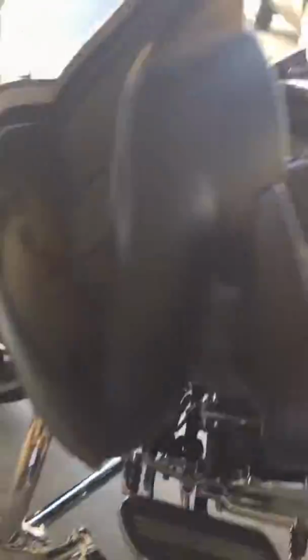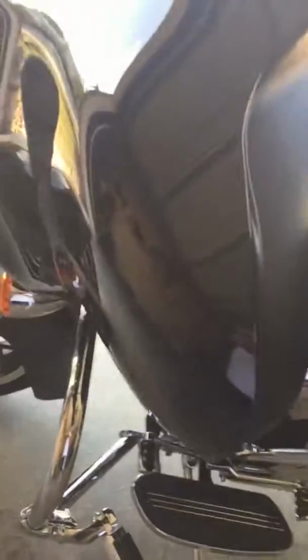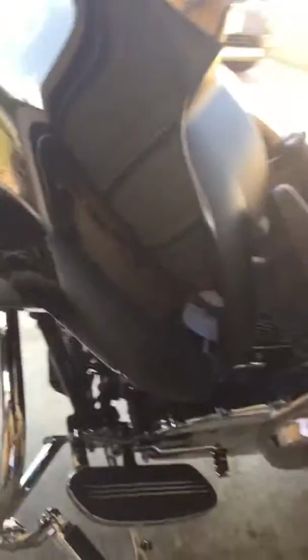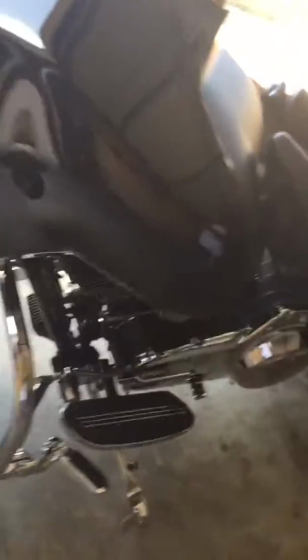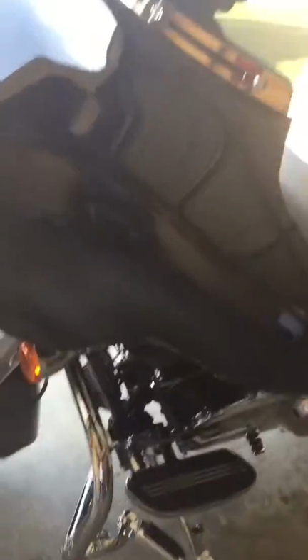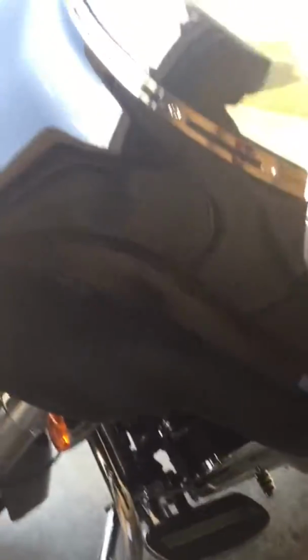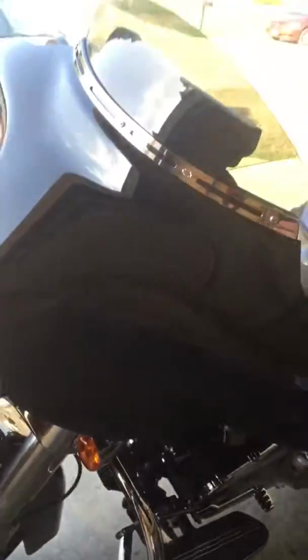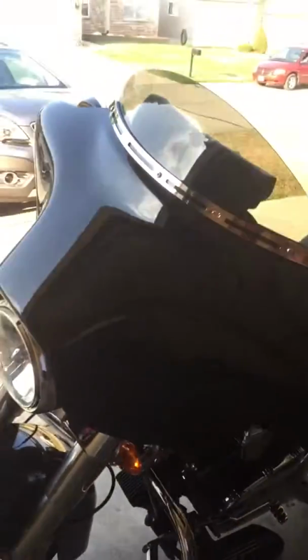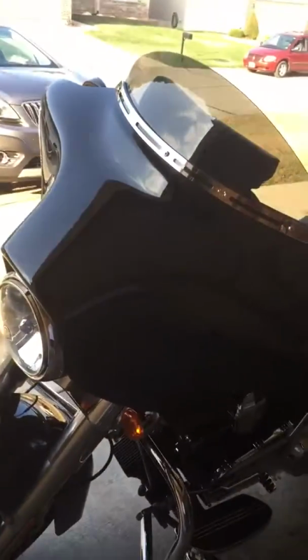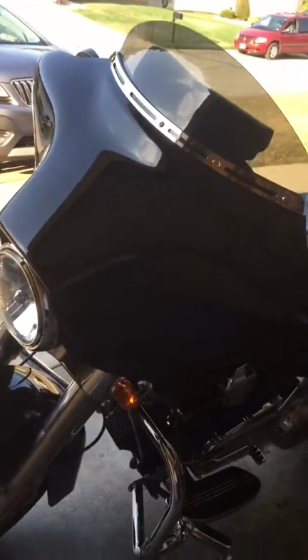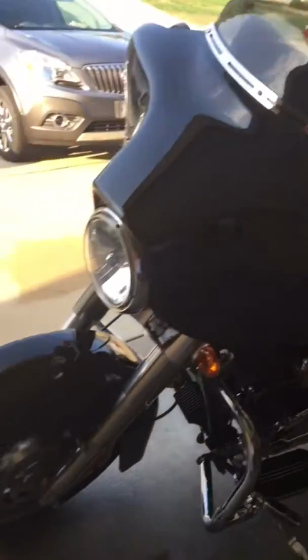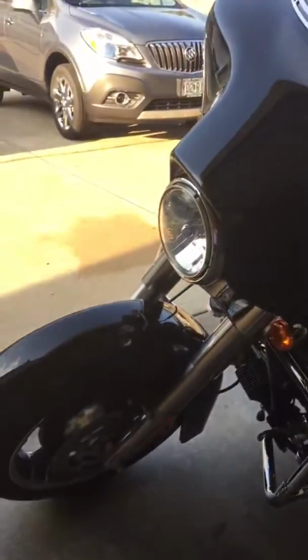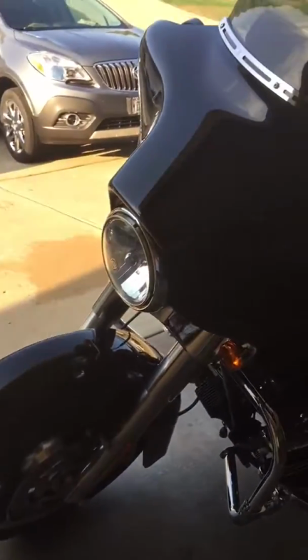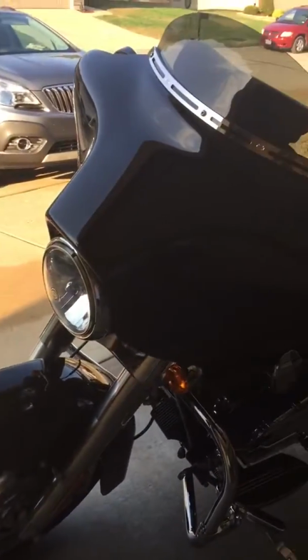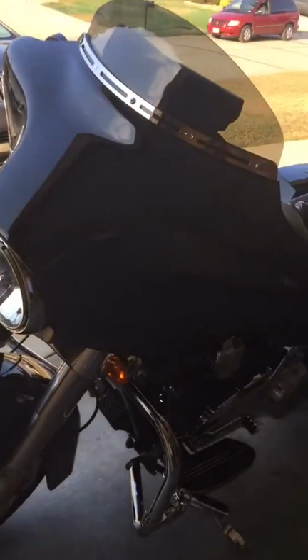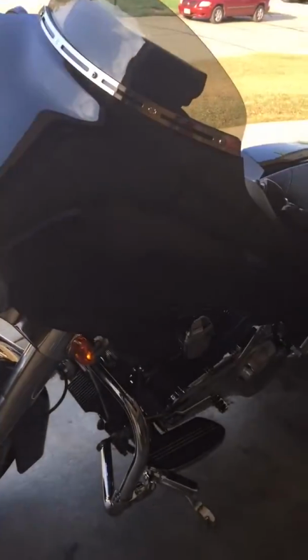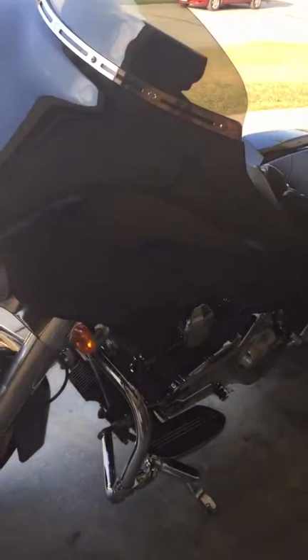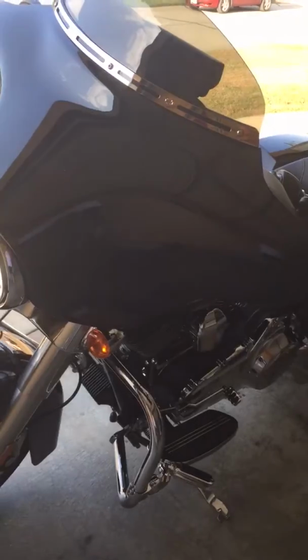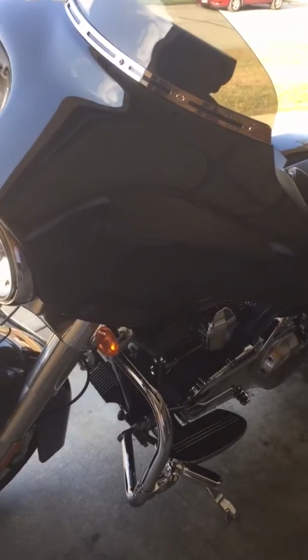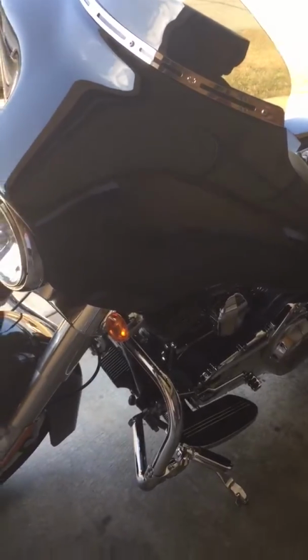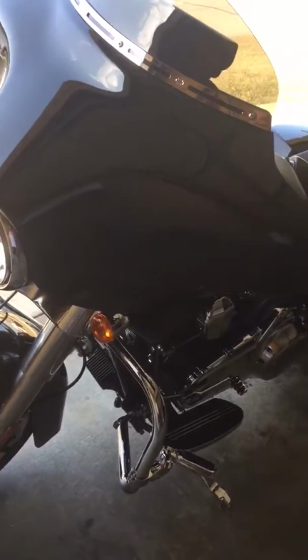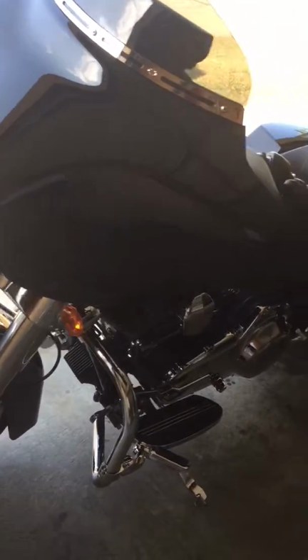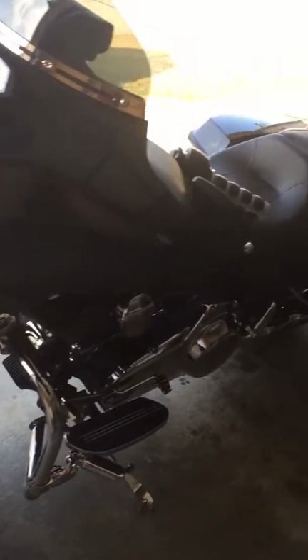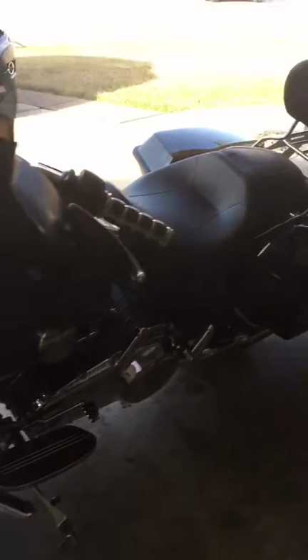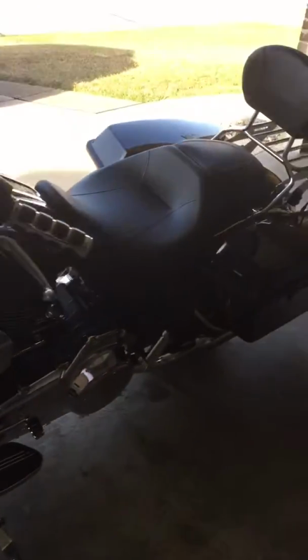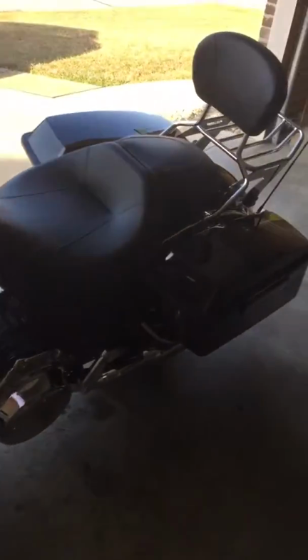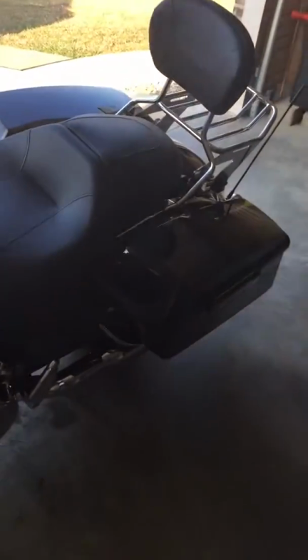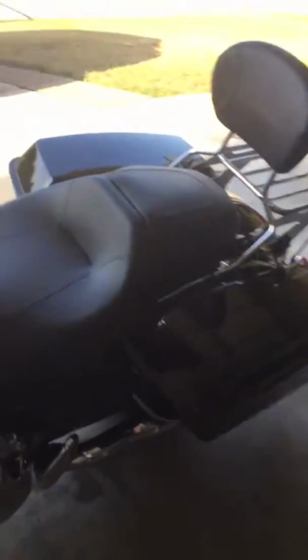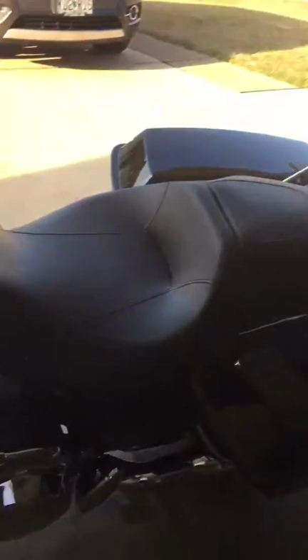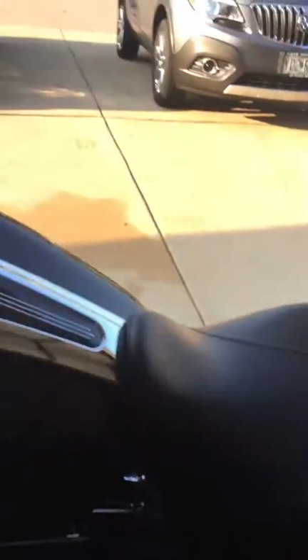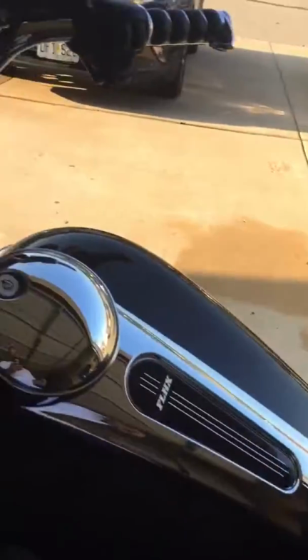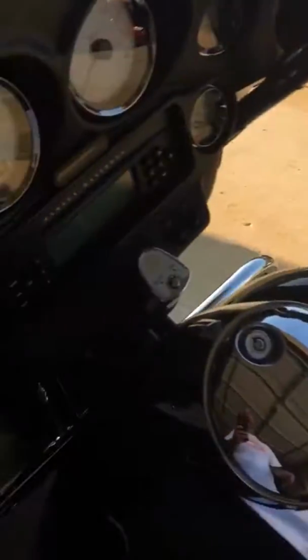The motor has not had any work on it, besides the stage one, and it runs like a champ. Wait till you hear these.